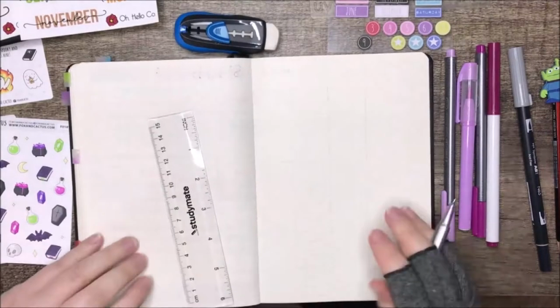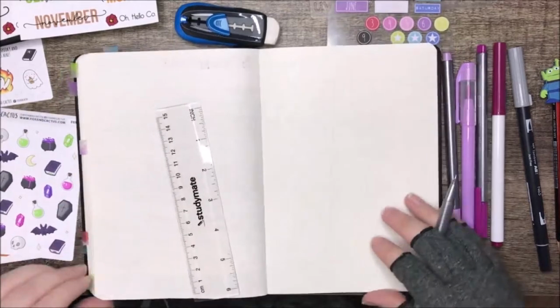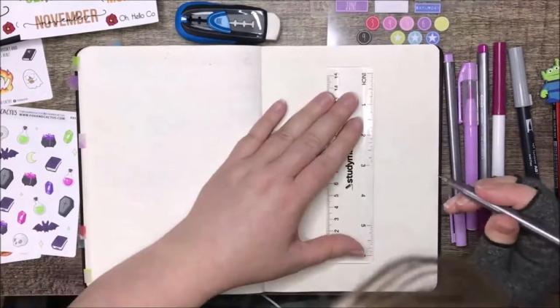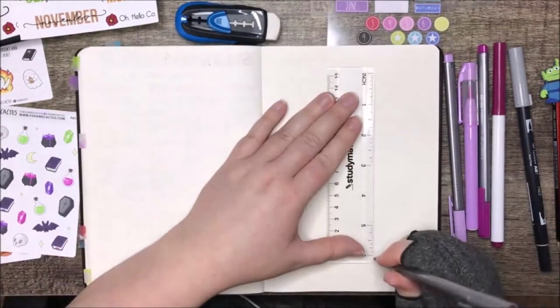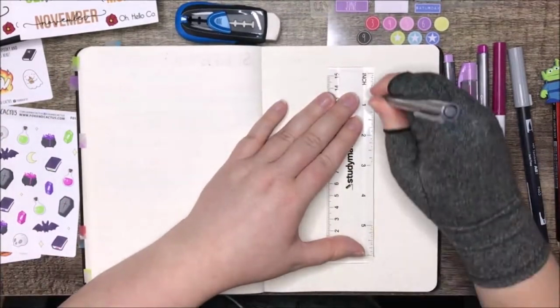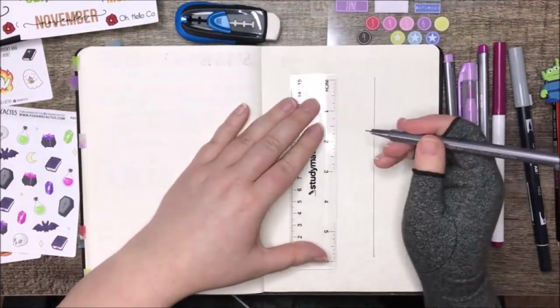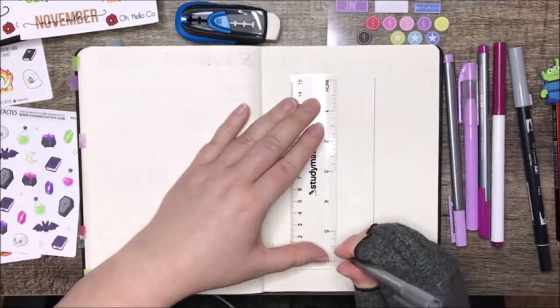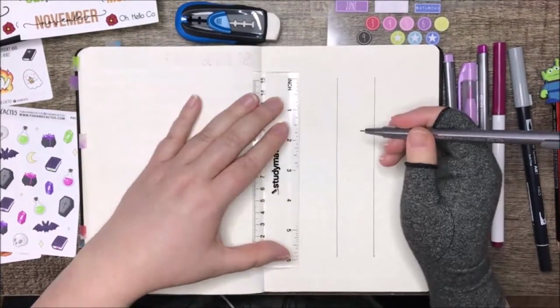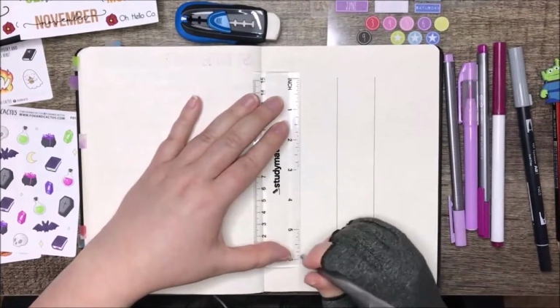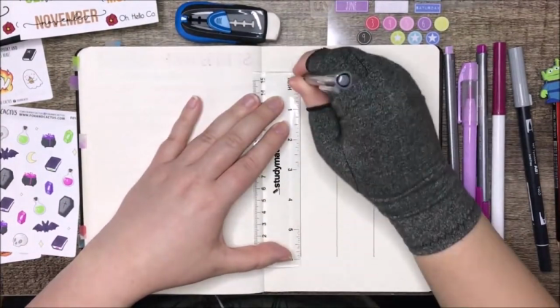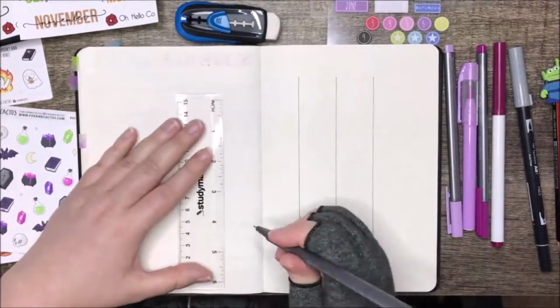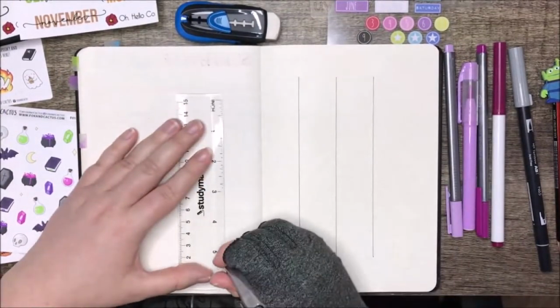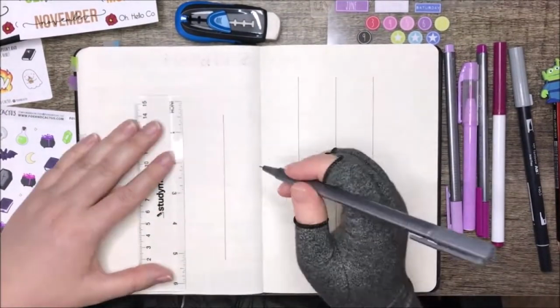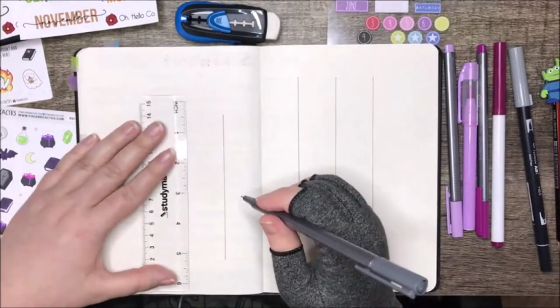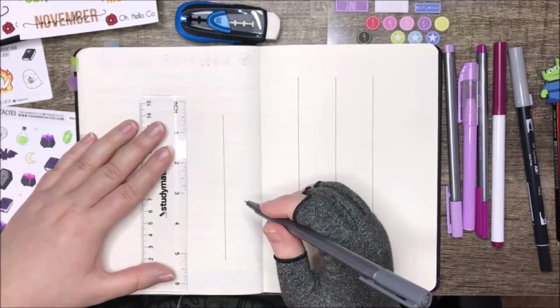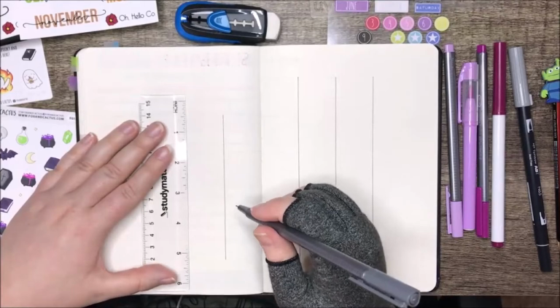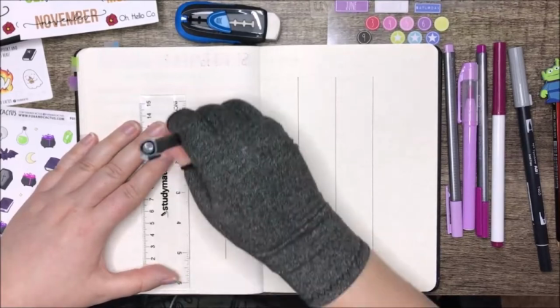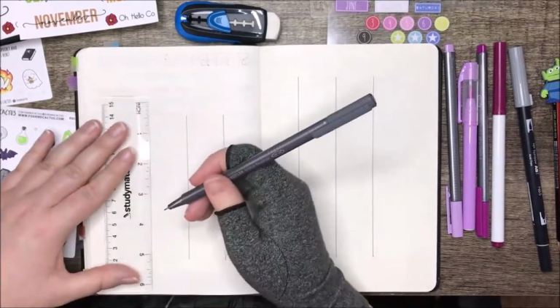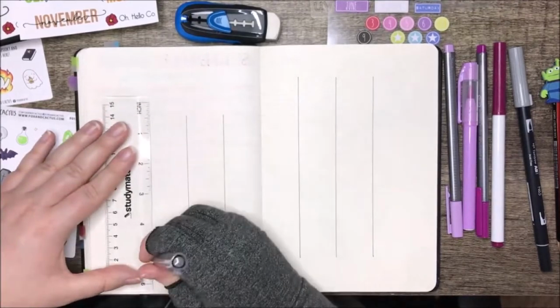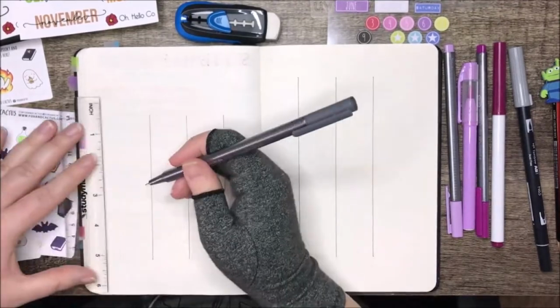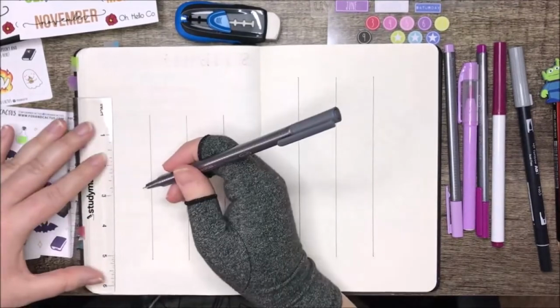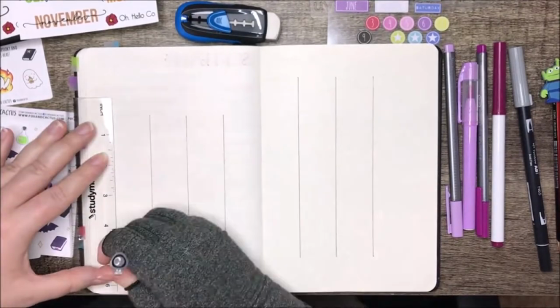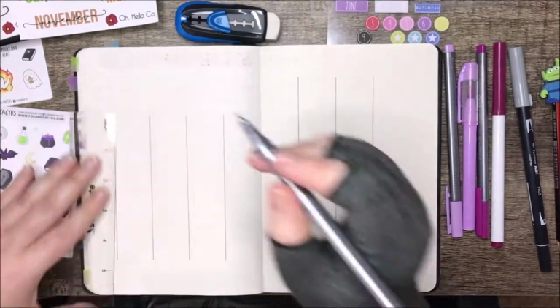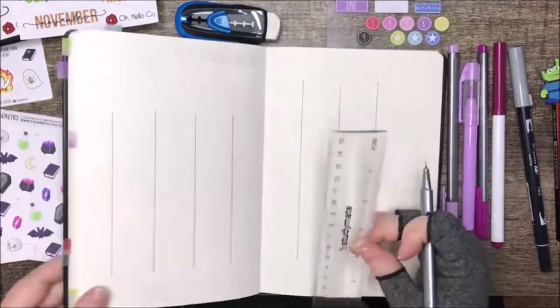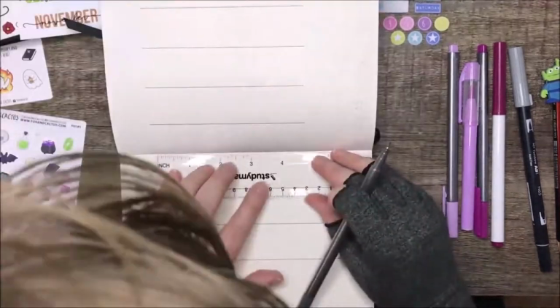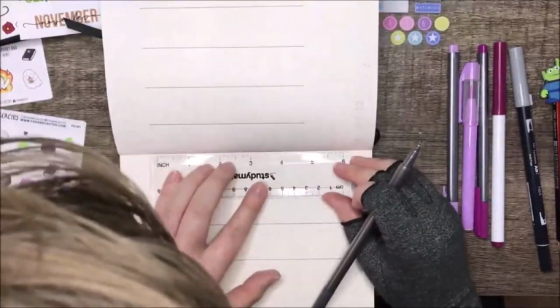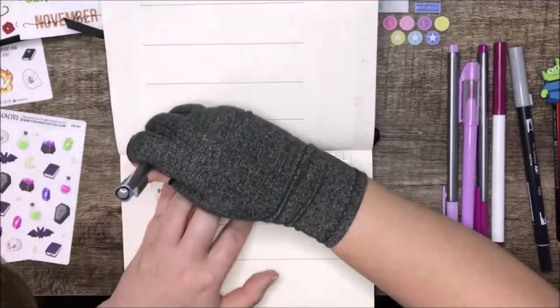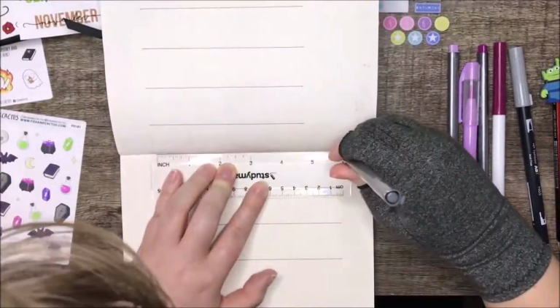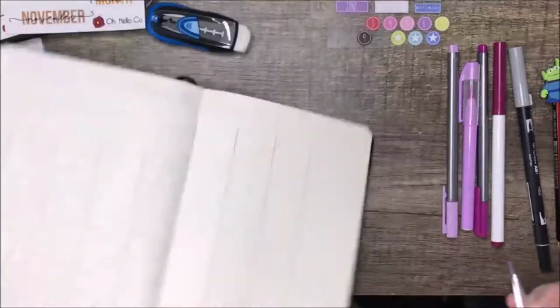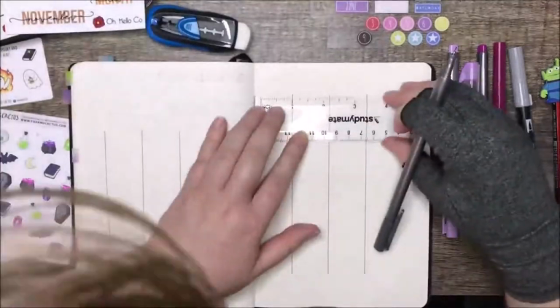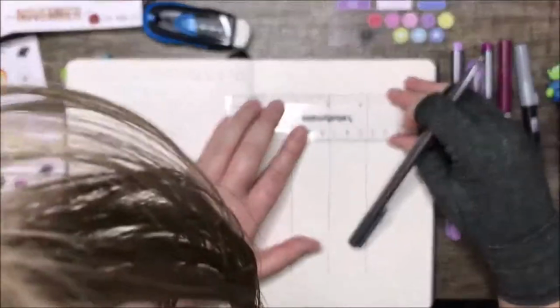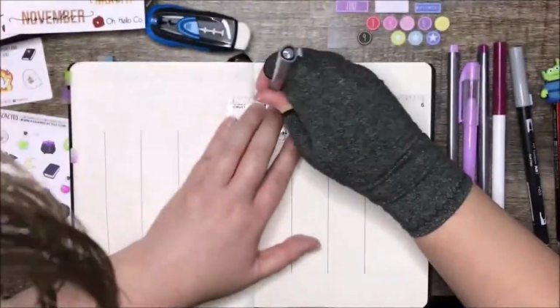Hi everyone, welcome to Things Lucy Reads. I'm Luce and this is my October Plan With Me video. I haven't done one of these in a while but I recently bought a ring light and it's incredible, so I thought I would test it out and make one of these.